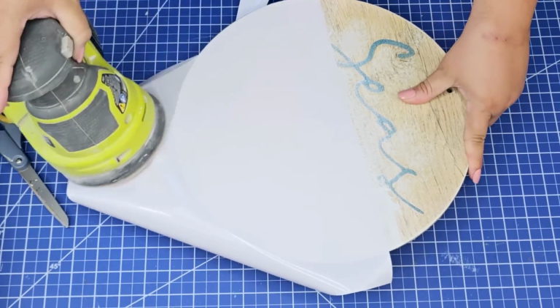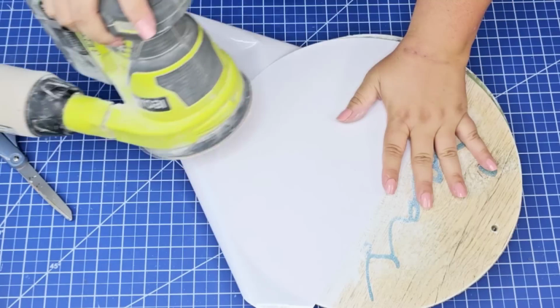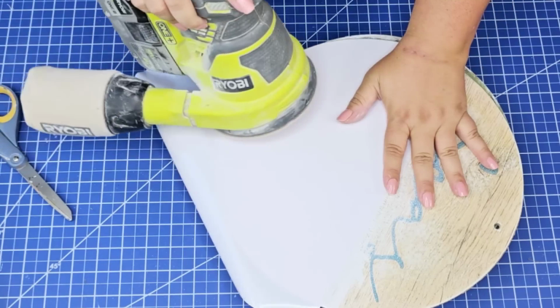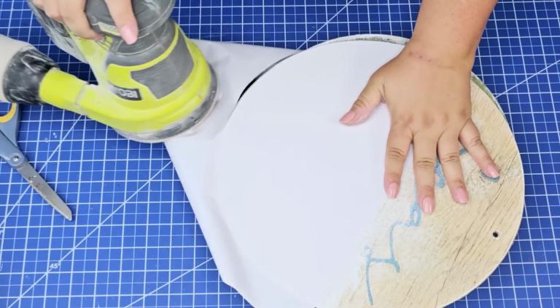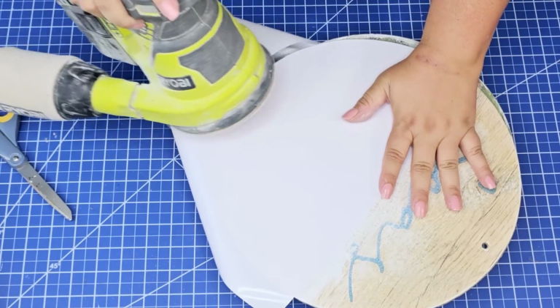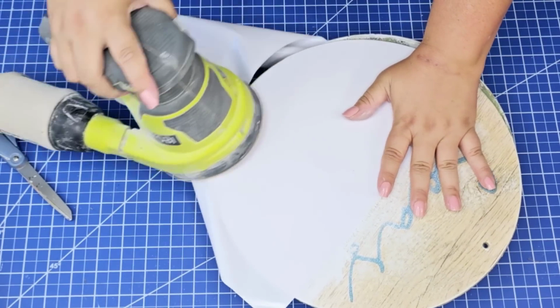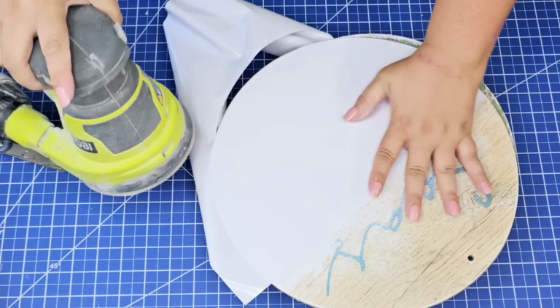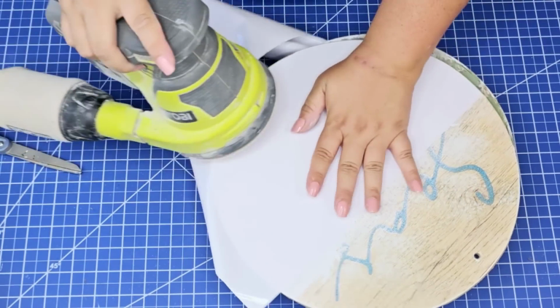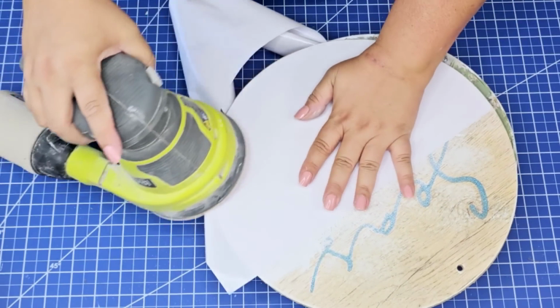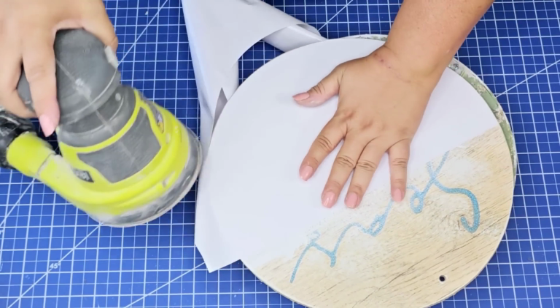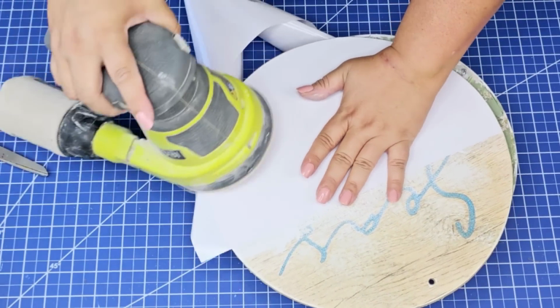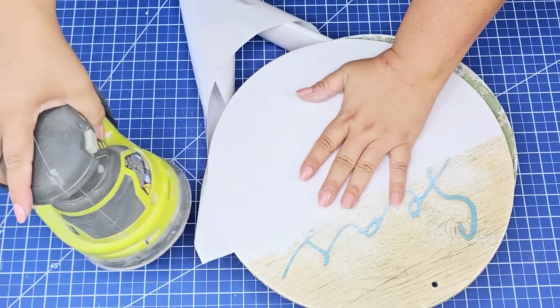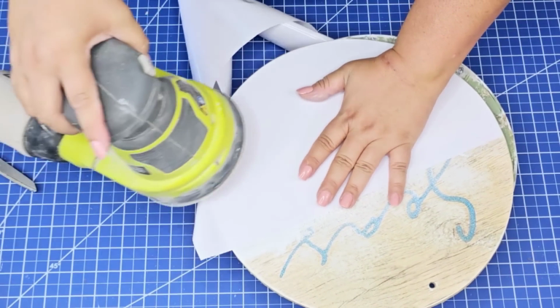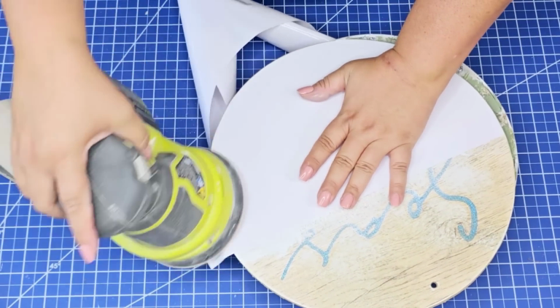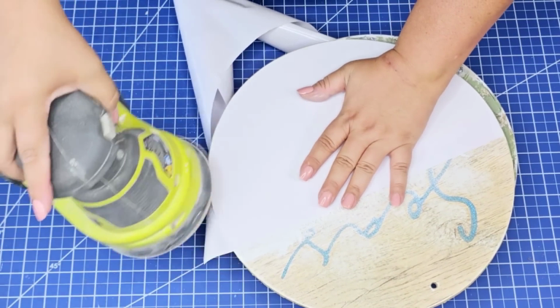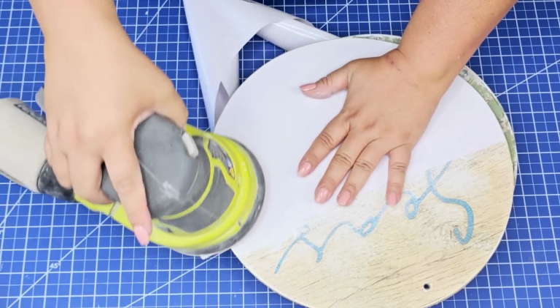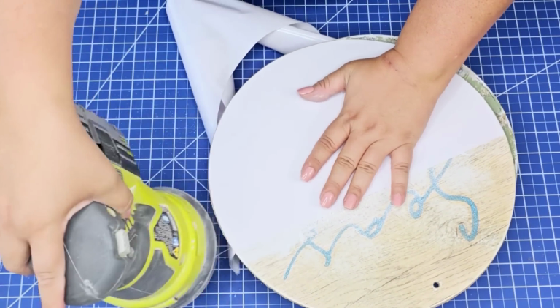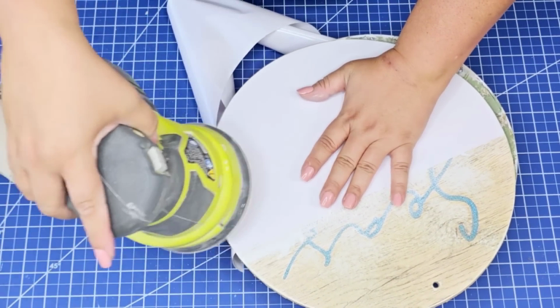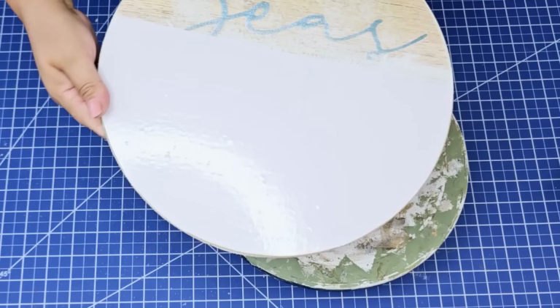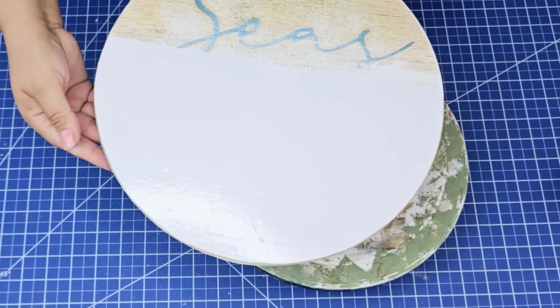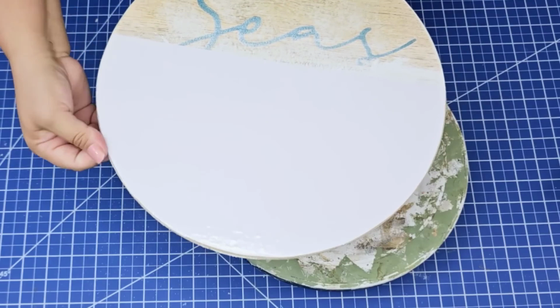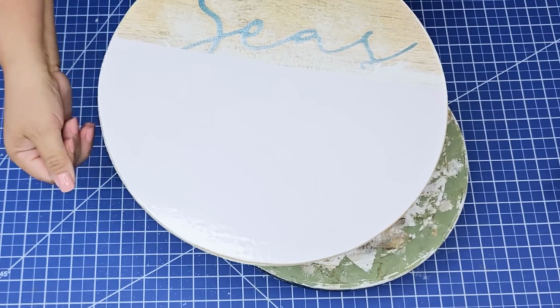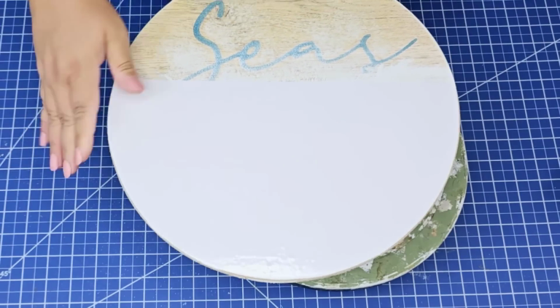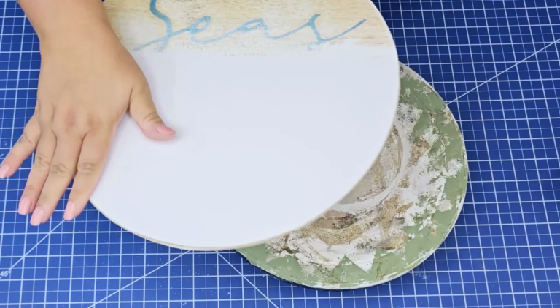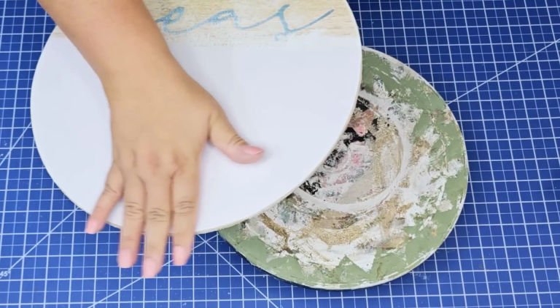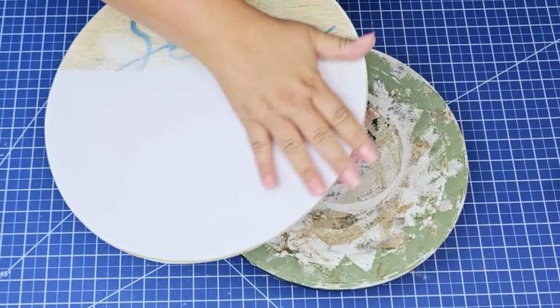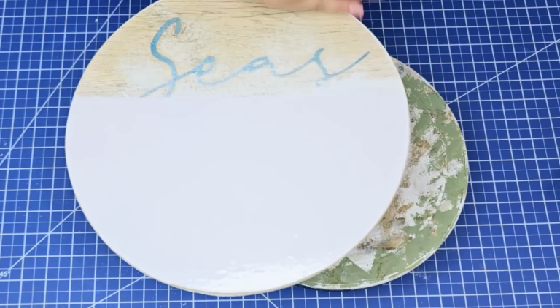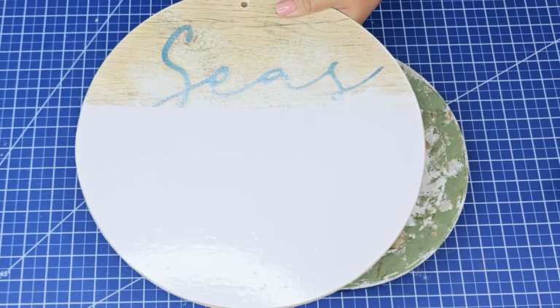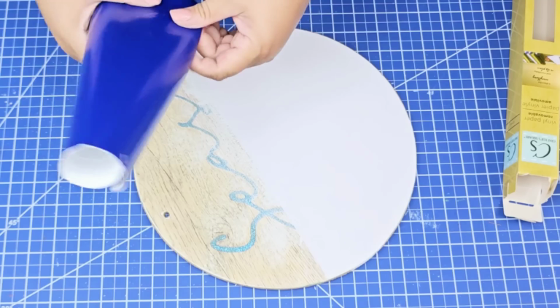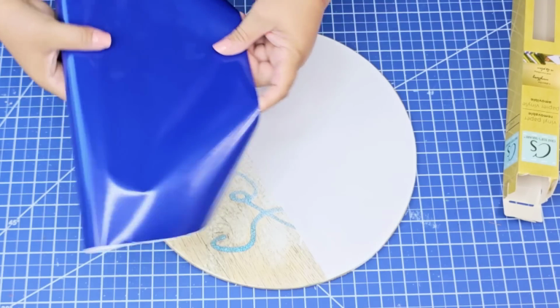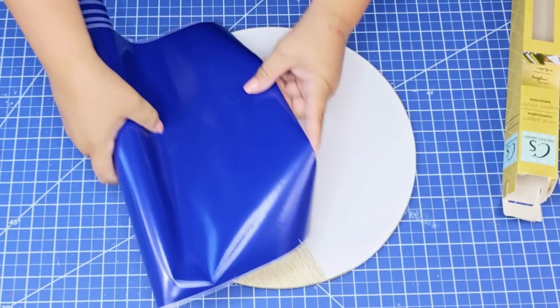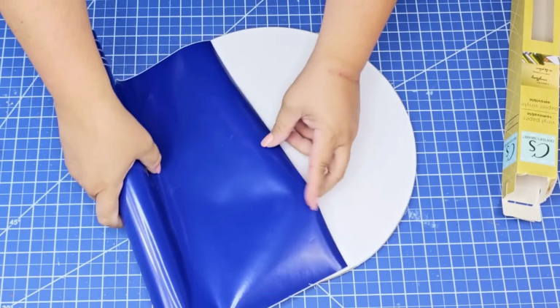You don't have to use the electric sander. You can use an X-Acto knife, scissors, or even a hand sanding block. I just happen to love the electric one because it leaves it so smooth.